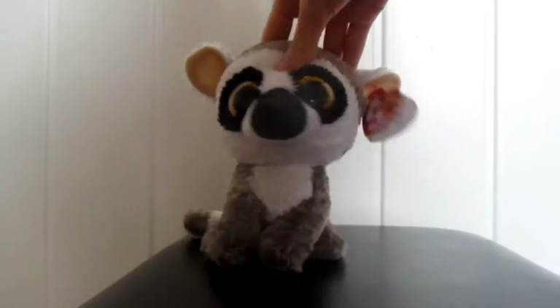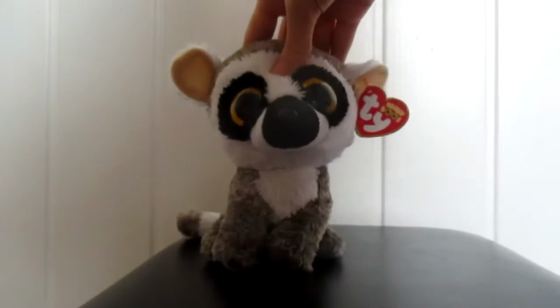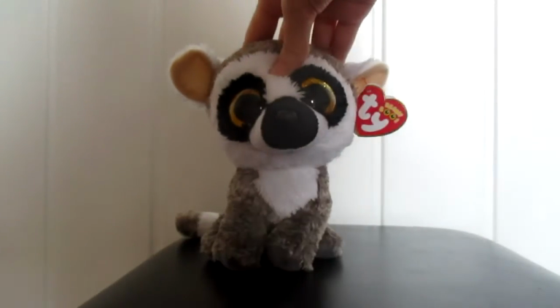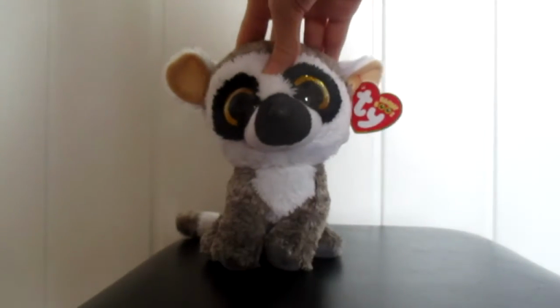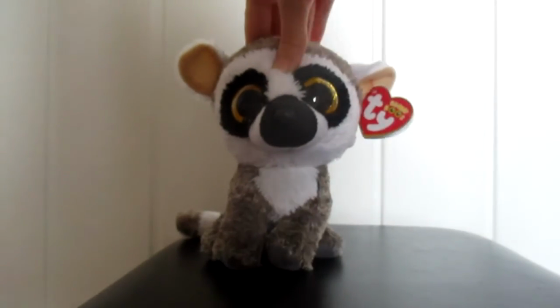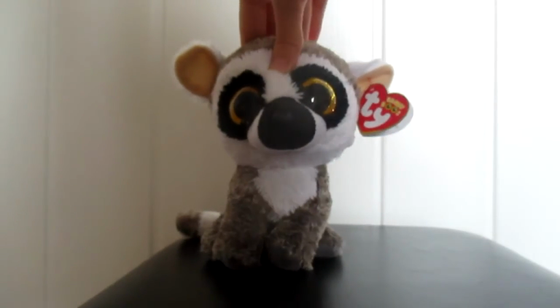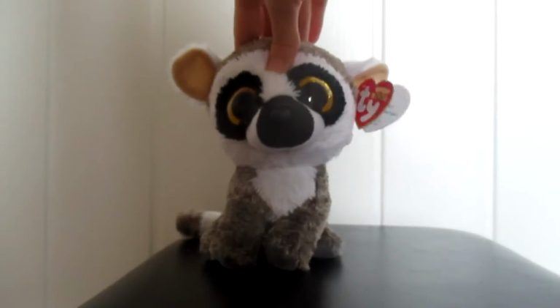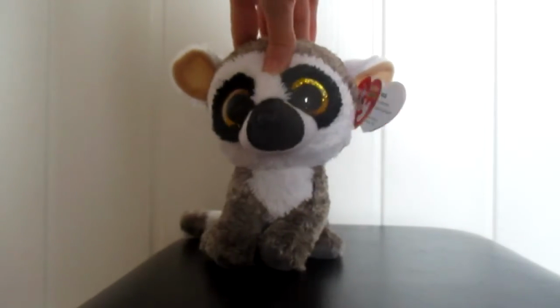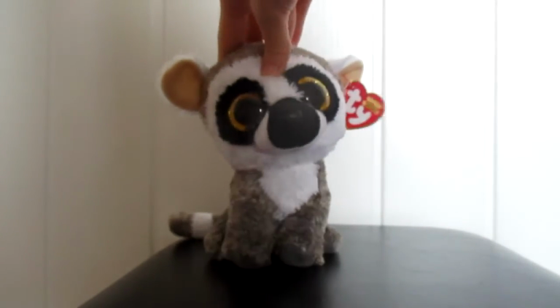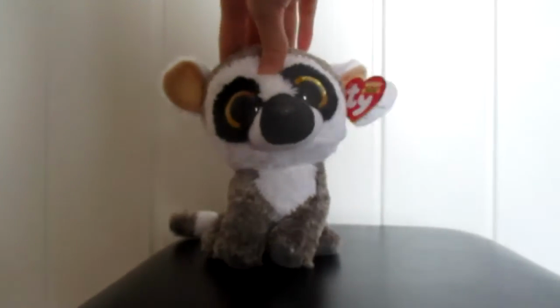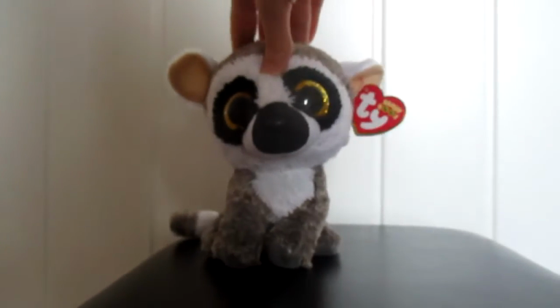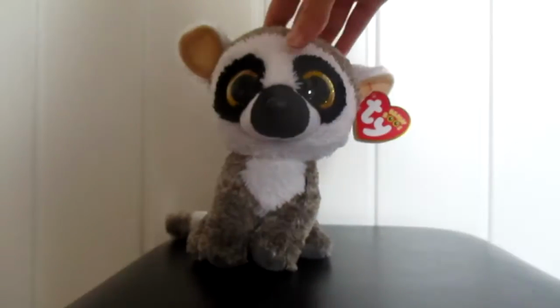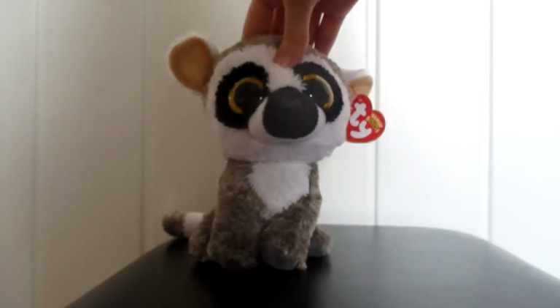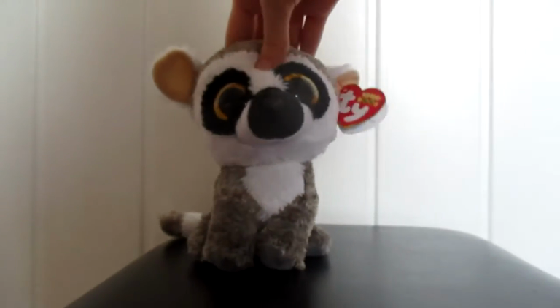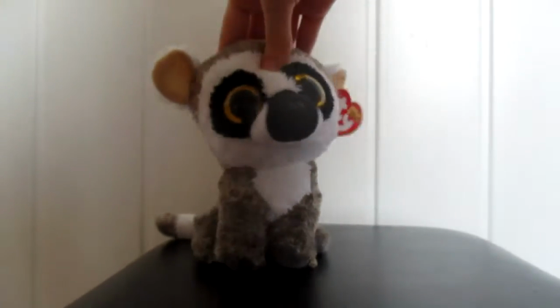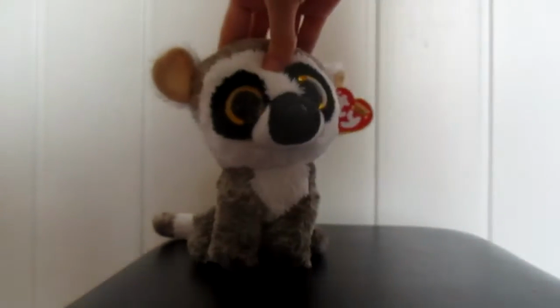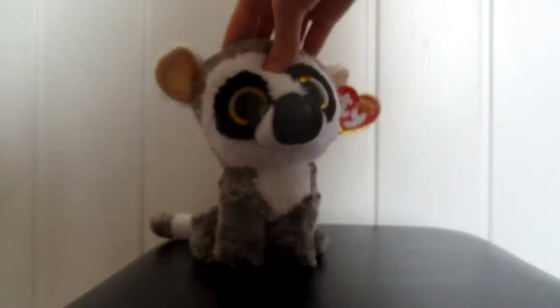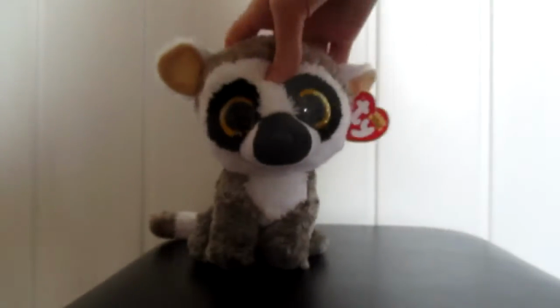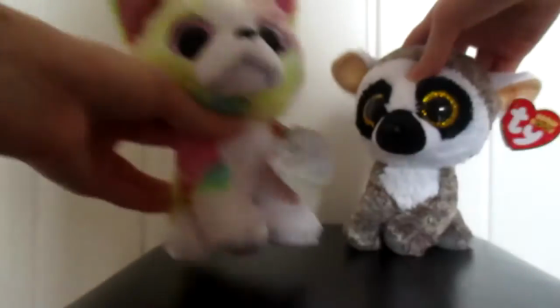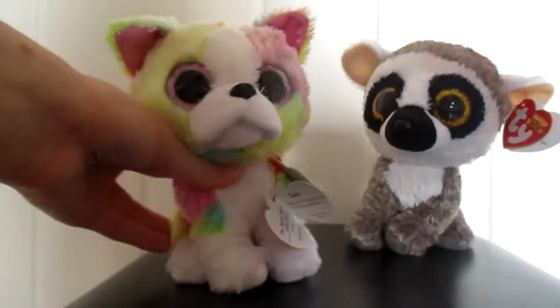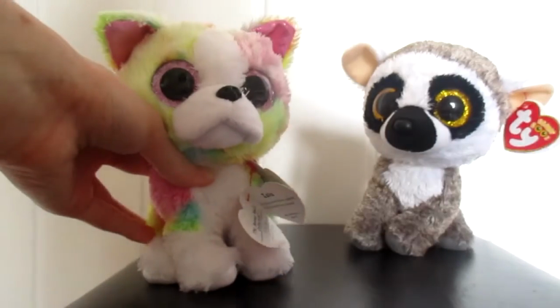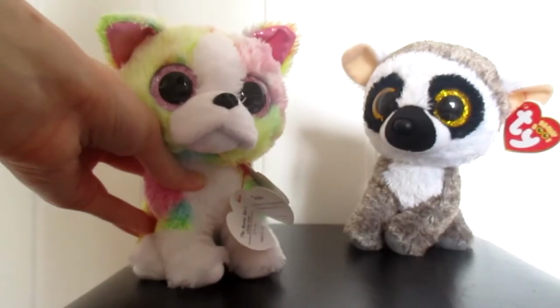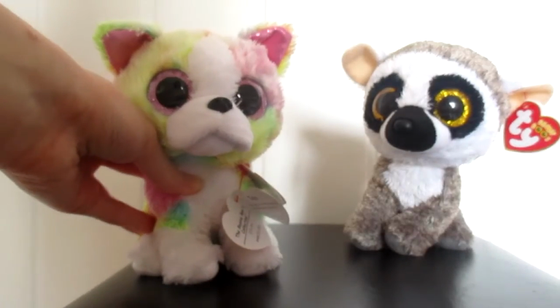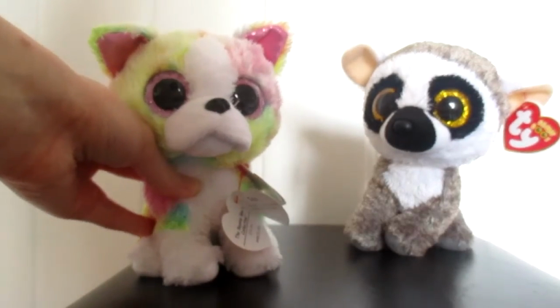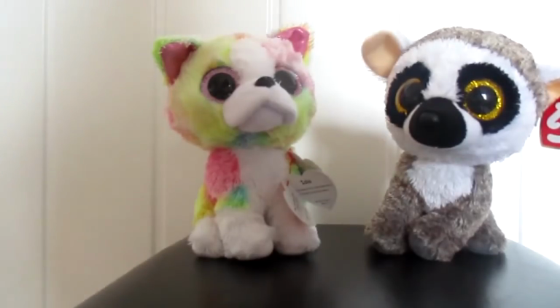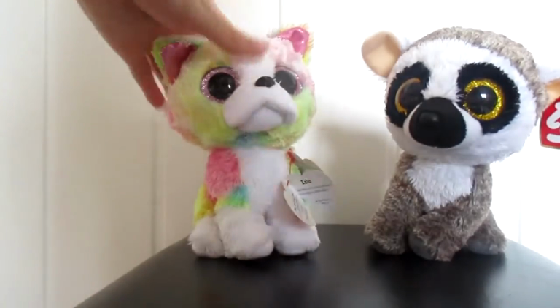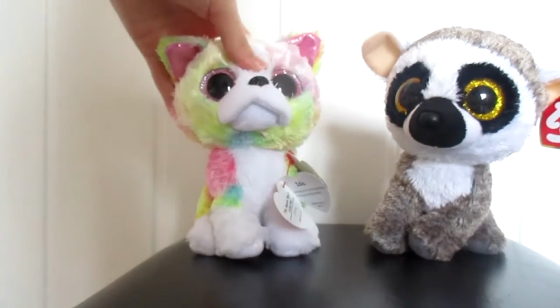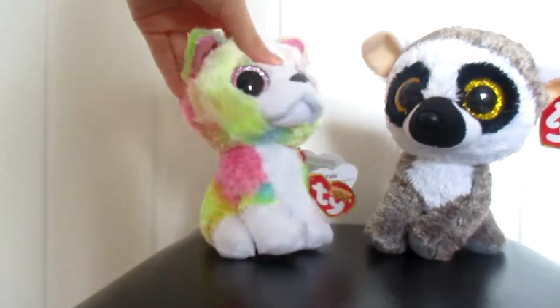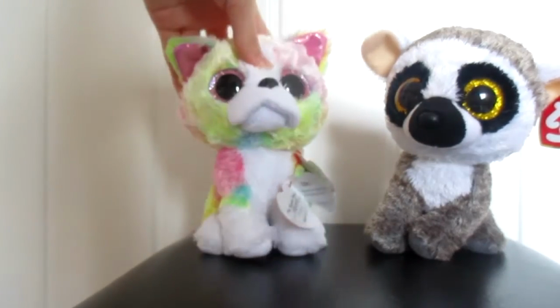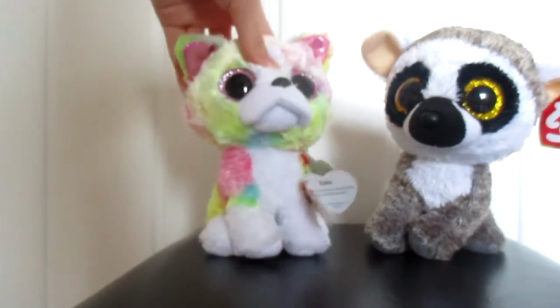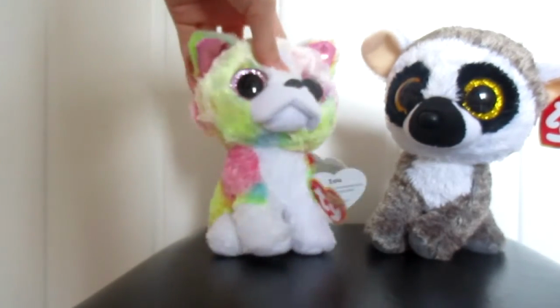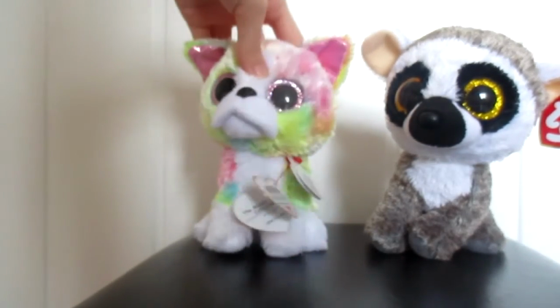Hi guys, today I am going to be showing you a Beanie Boo that I got a couple of days ago. The Beanie Boo that I got is Isla, and she is a really cute multi-colored bulldog.